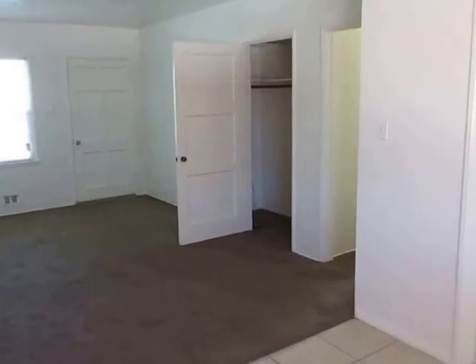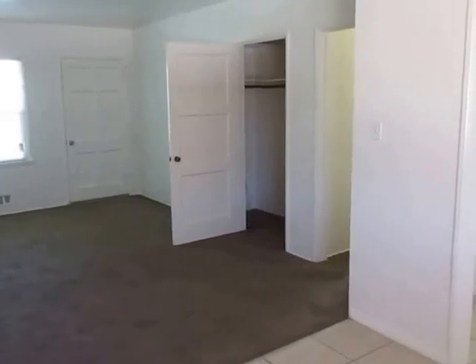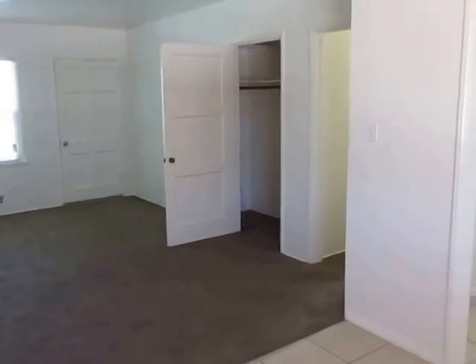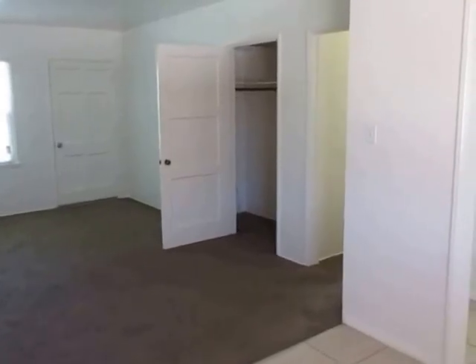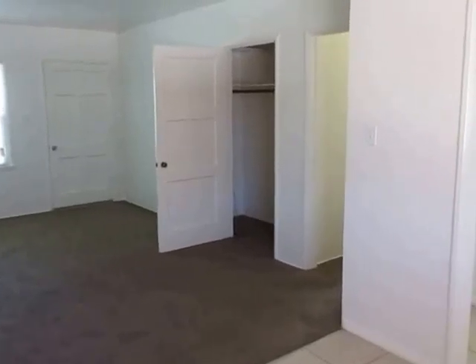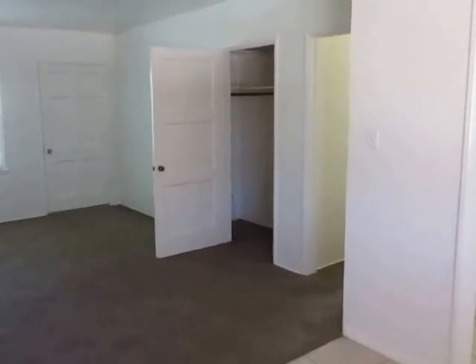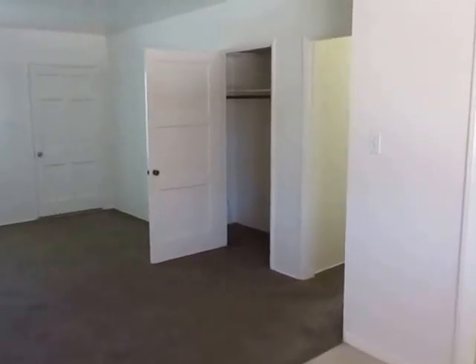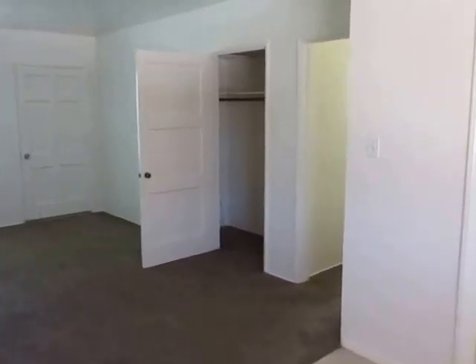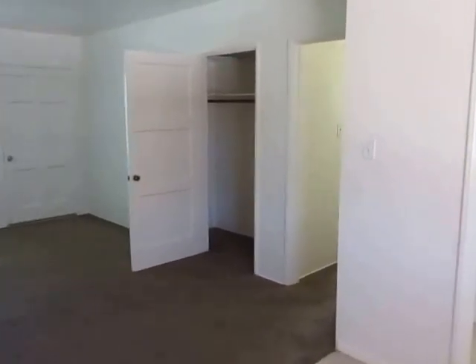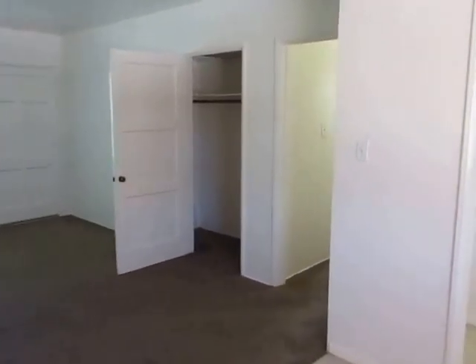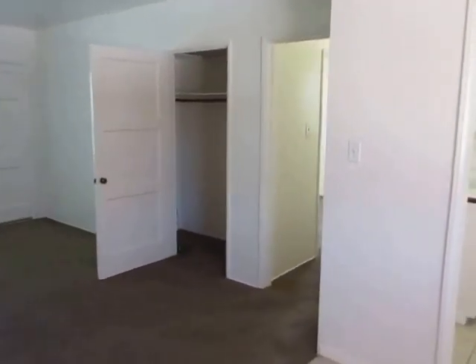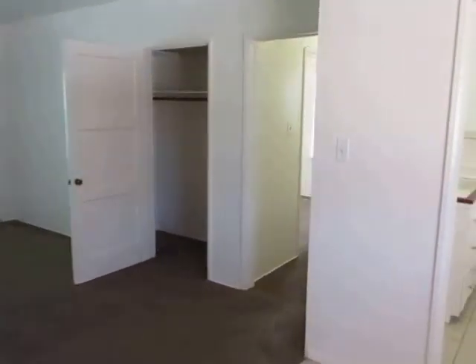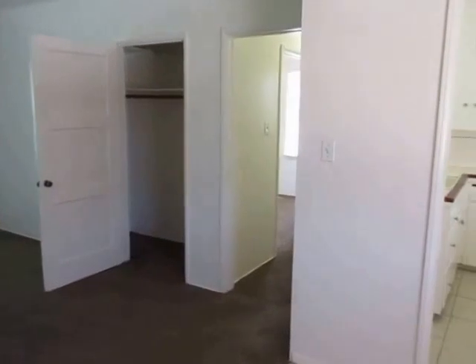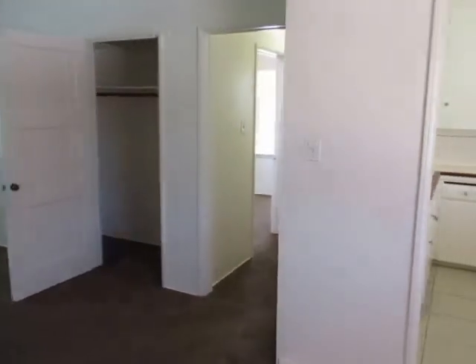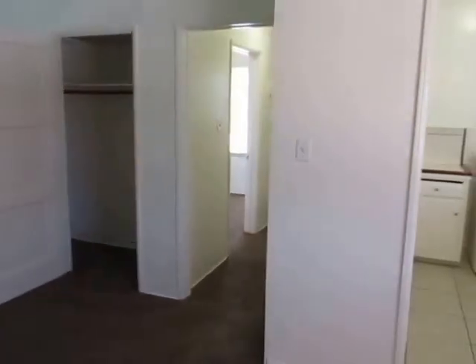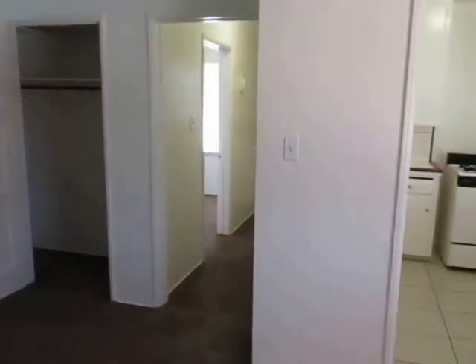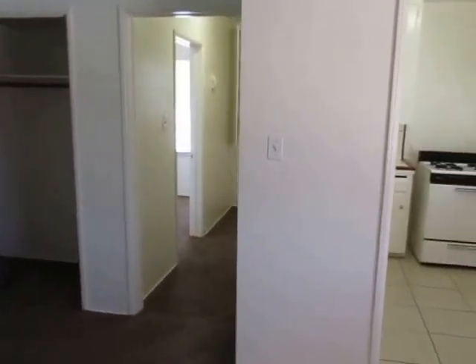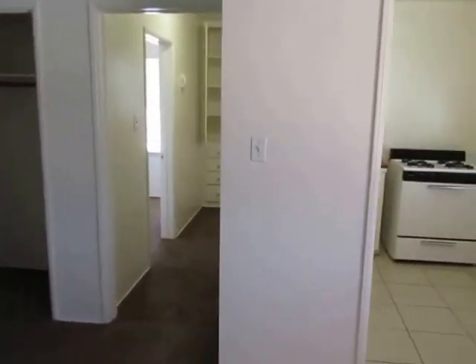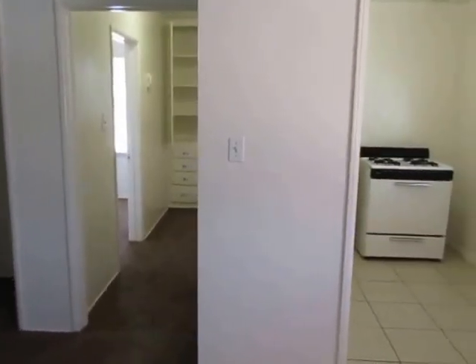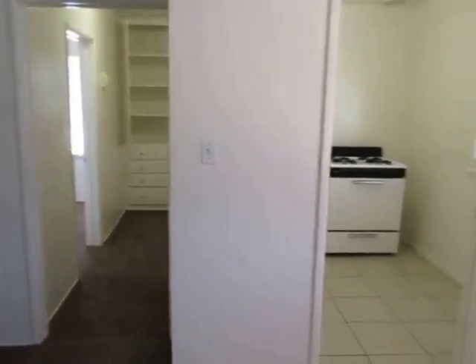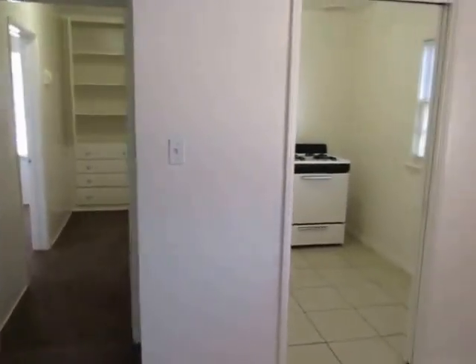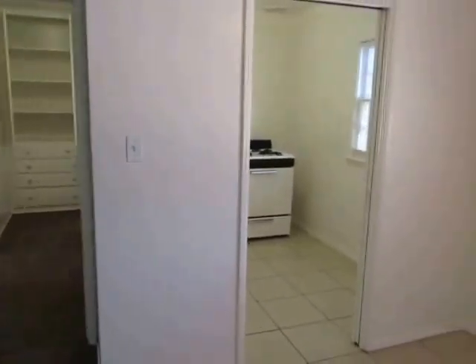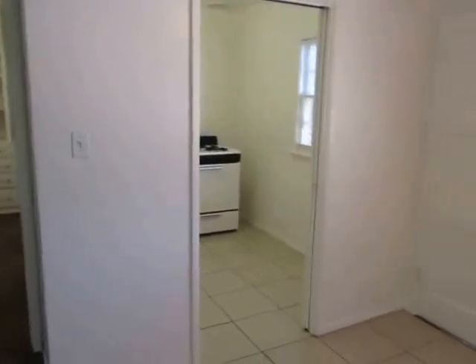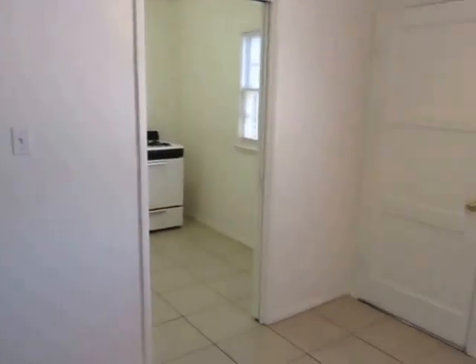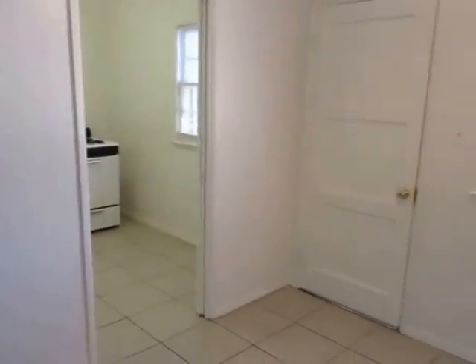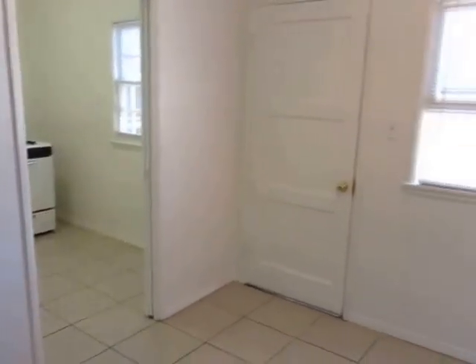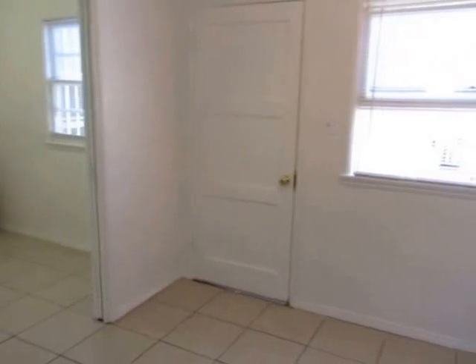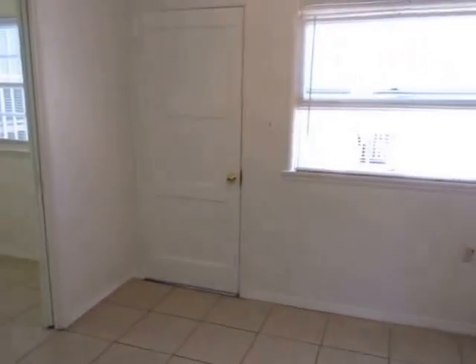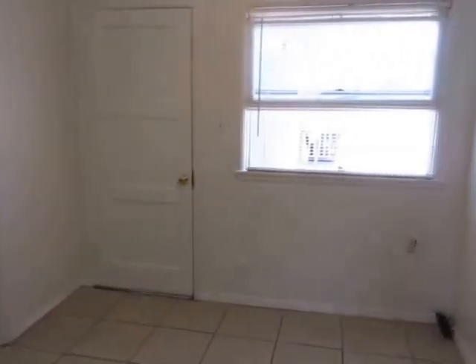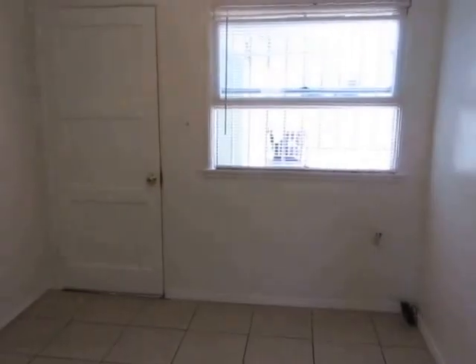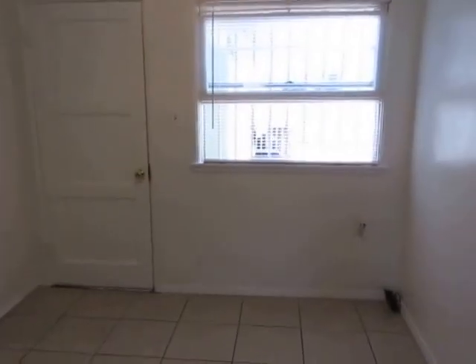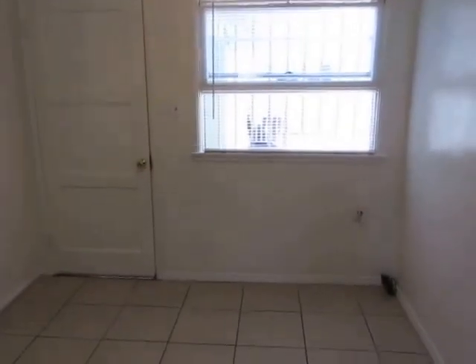This video is for a one-bedroom, one-bathroom apartment located in Long Beach. This apartment offers easy accessibility to the 405 and 710 freeways.